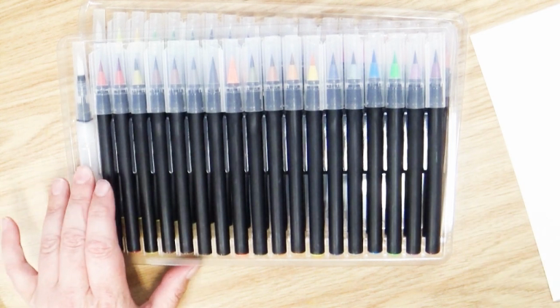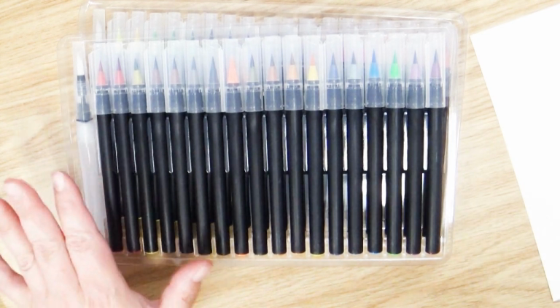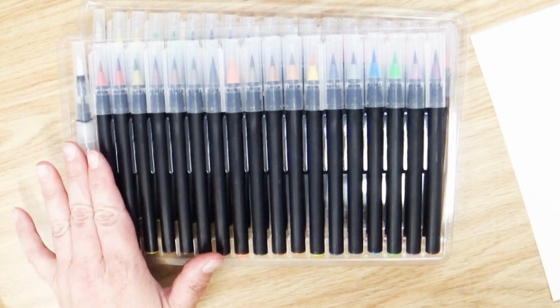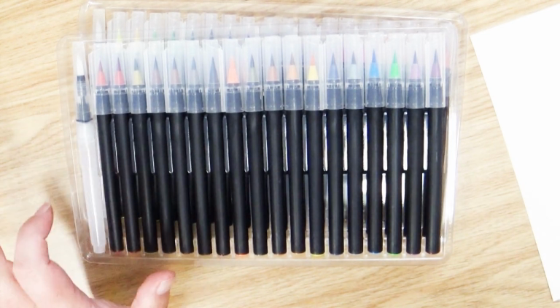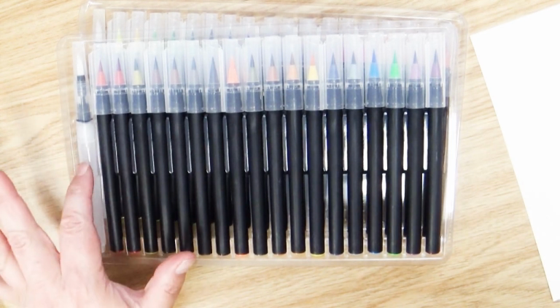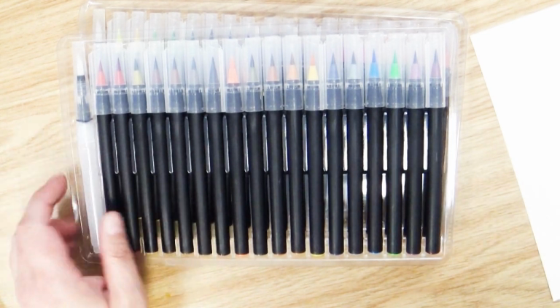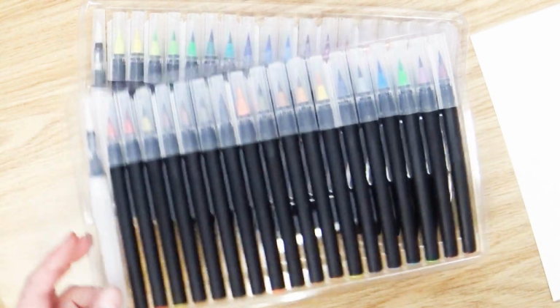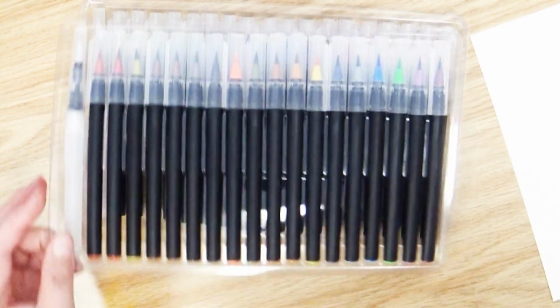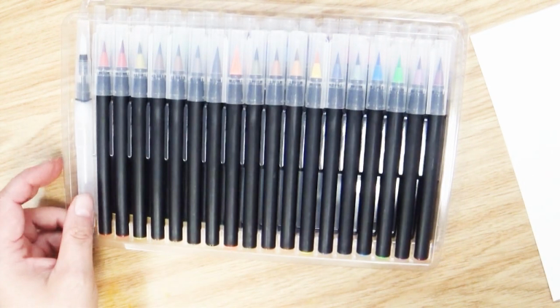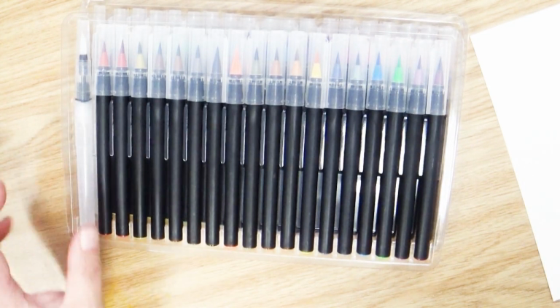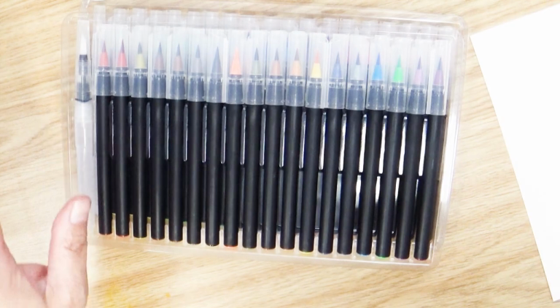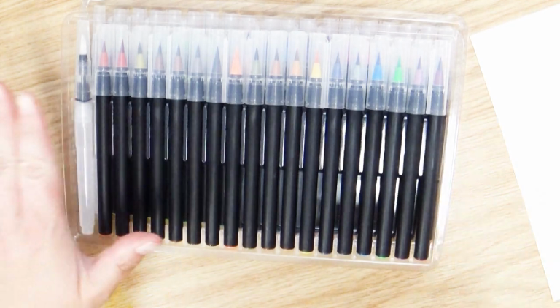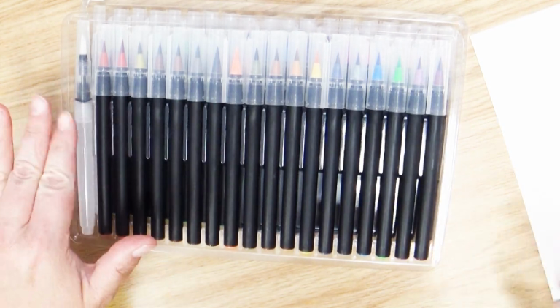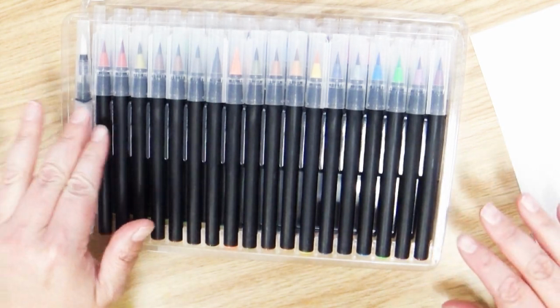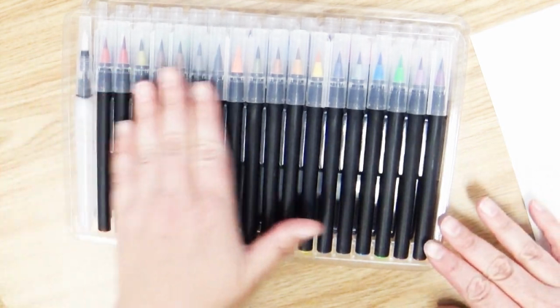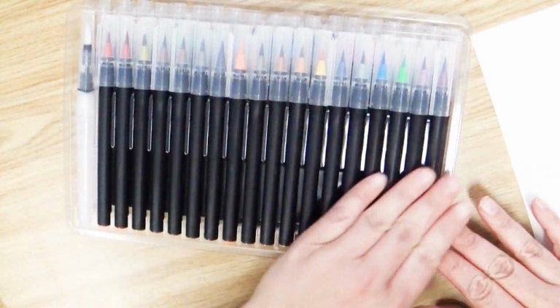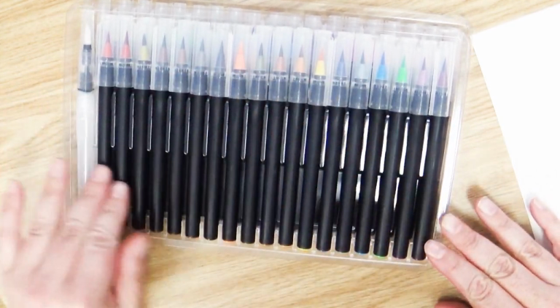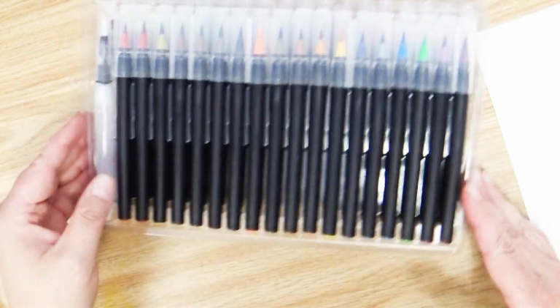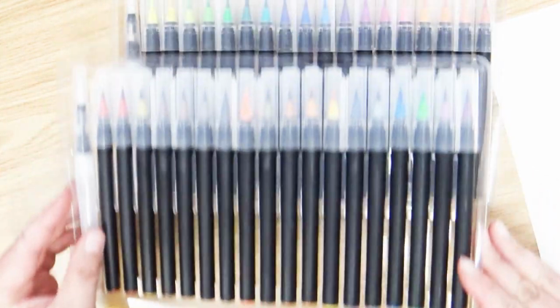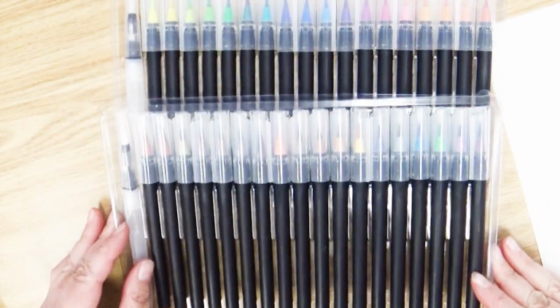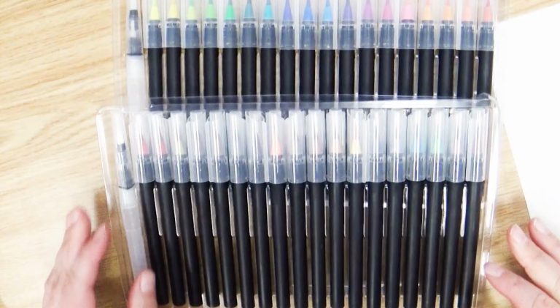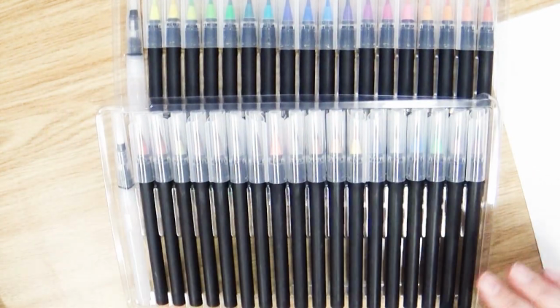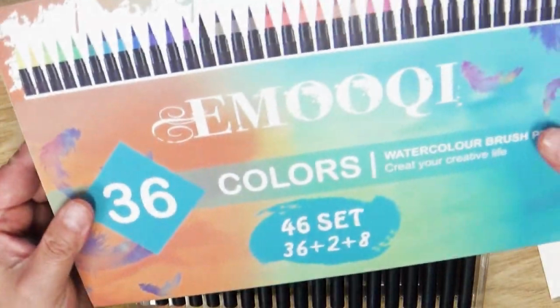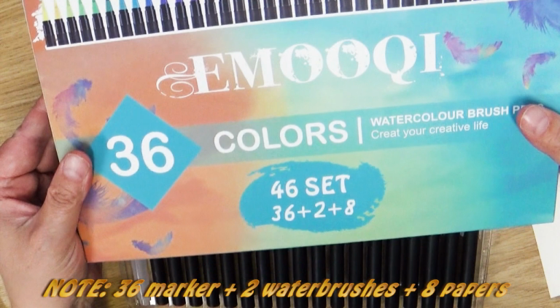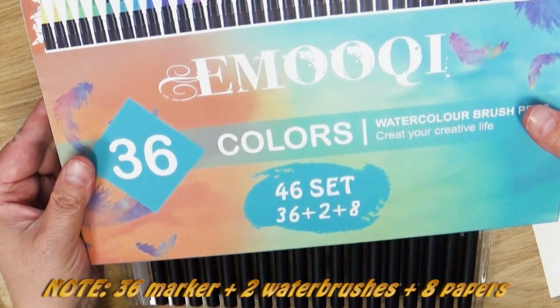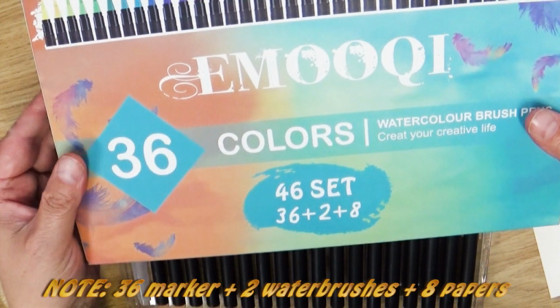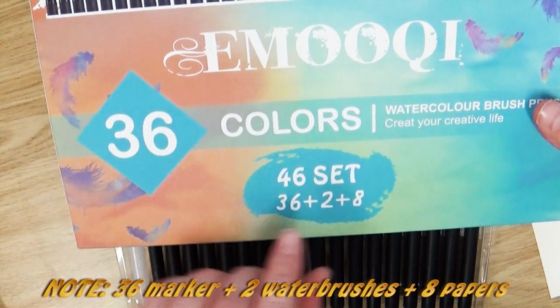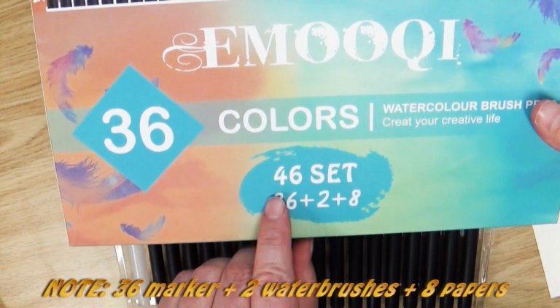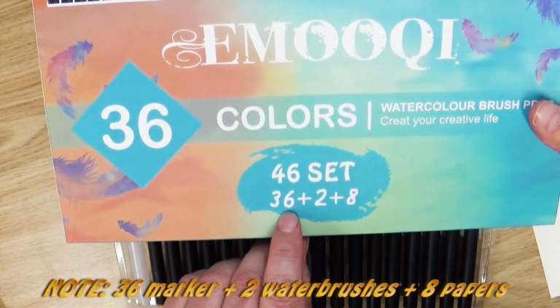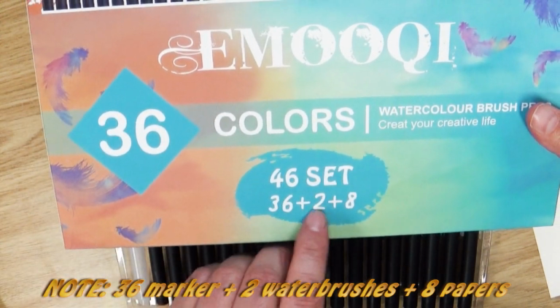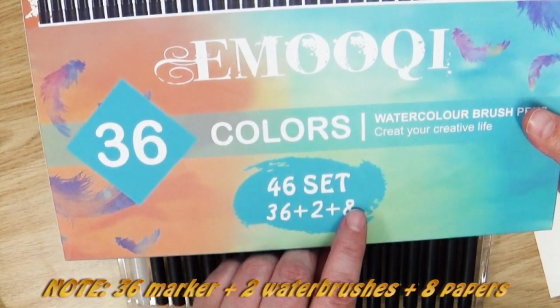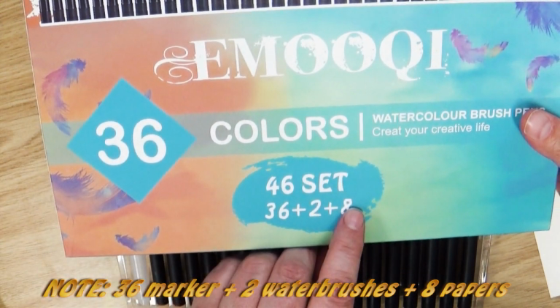So there are 38 markers including two of these brush pens if you want to count those, or 36 if you just want to include the colored ones. I'm not quite understanding how they got 36 plus 2 plus 8.